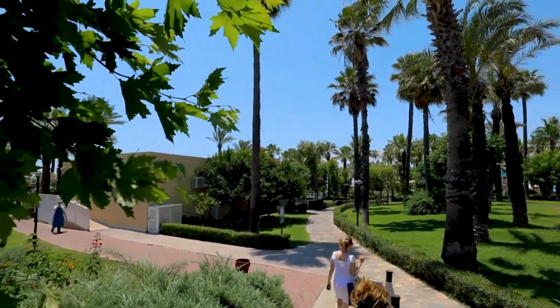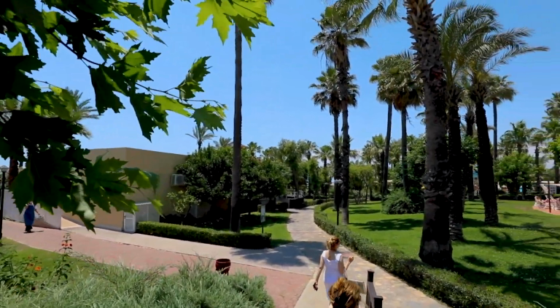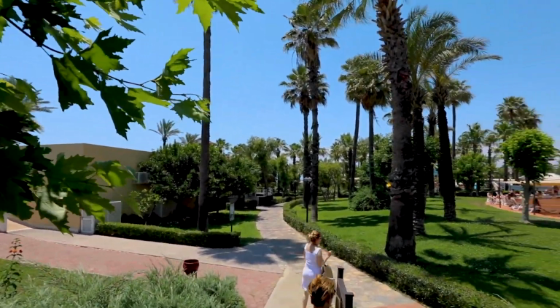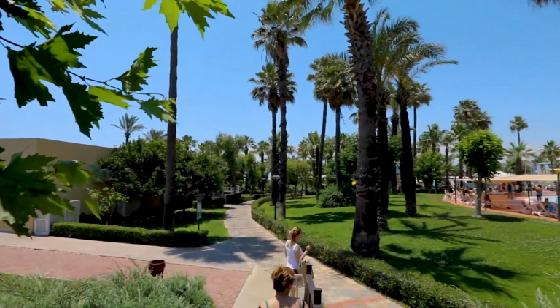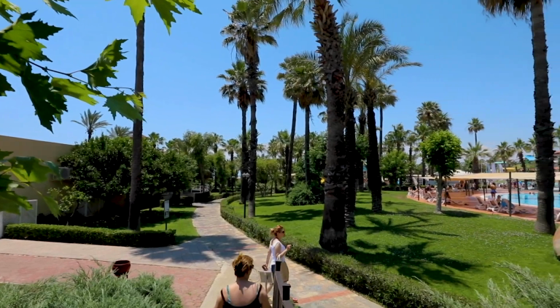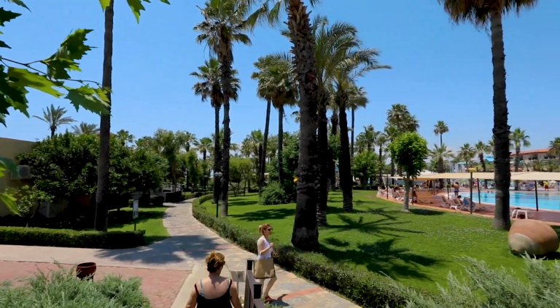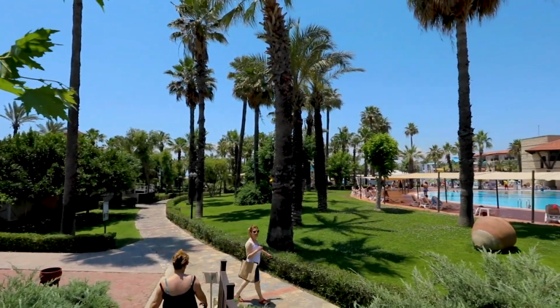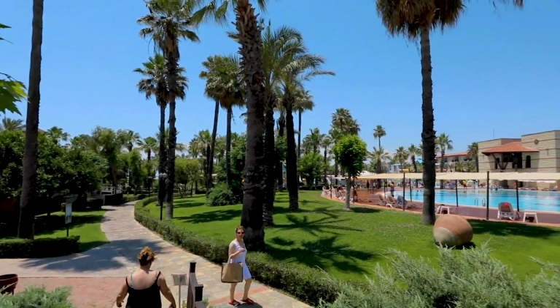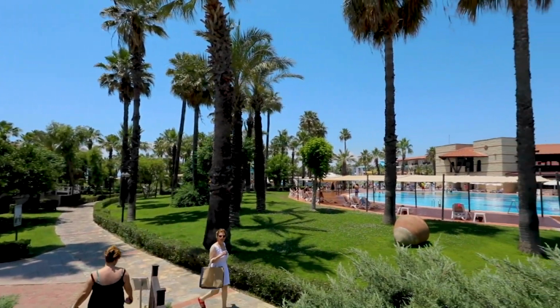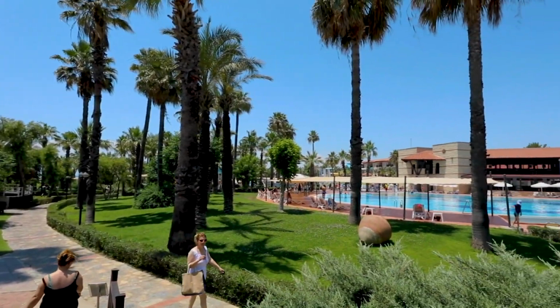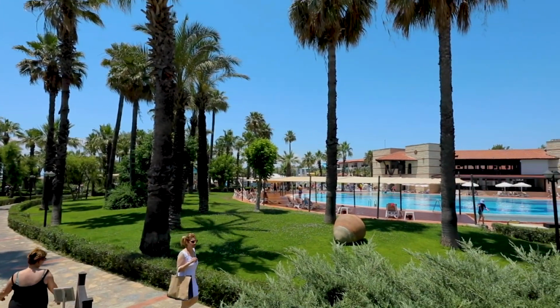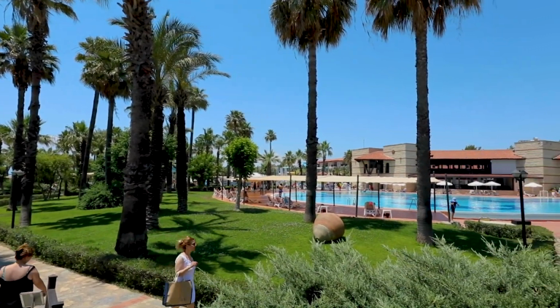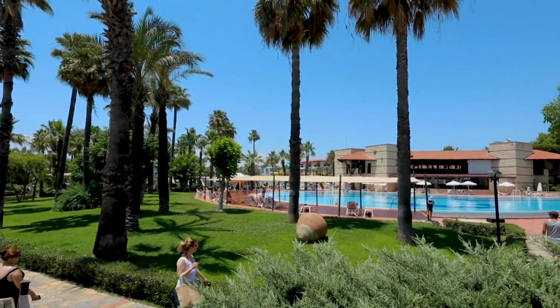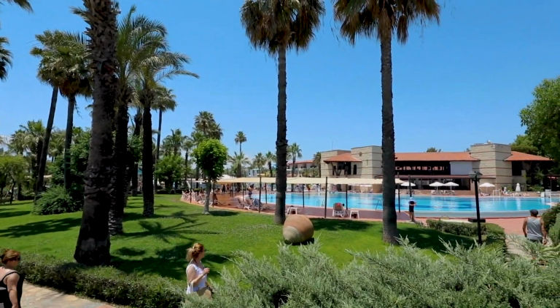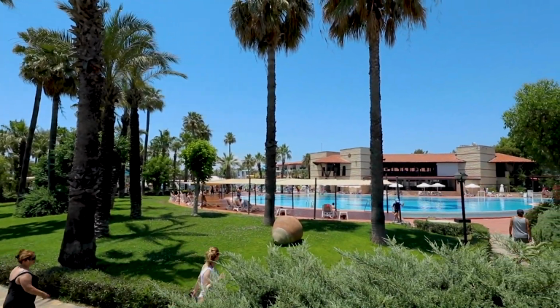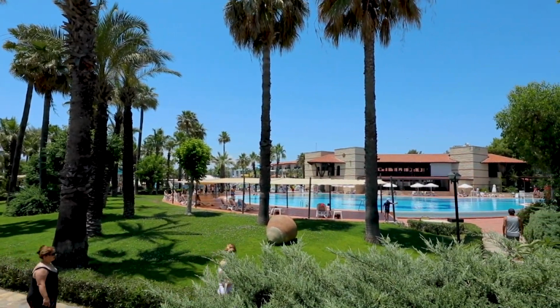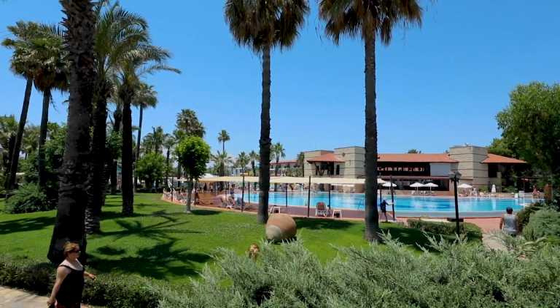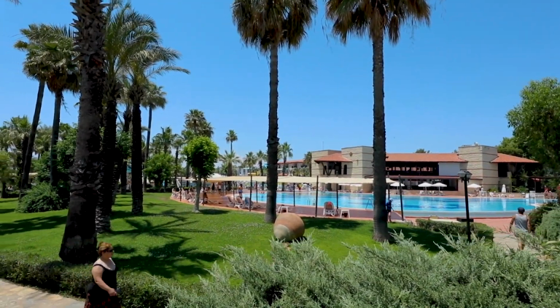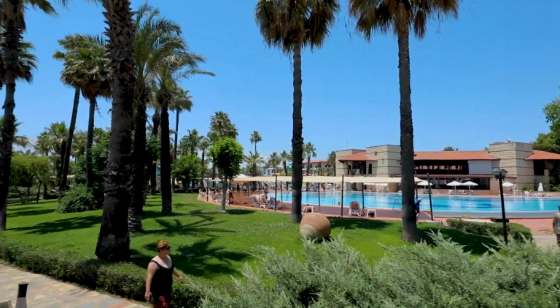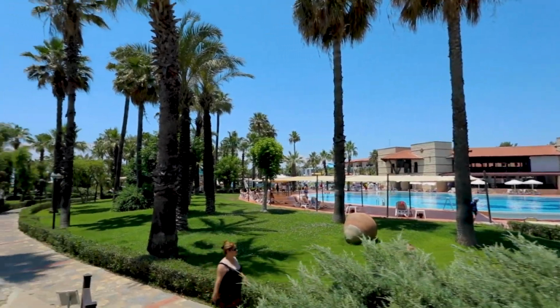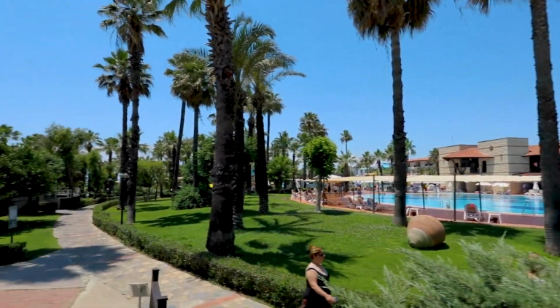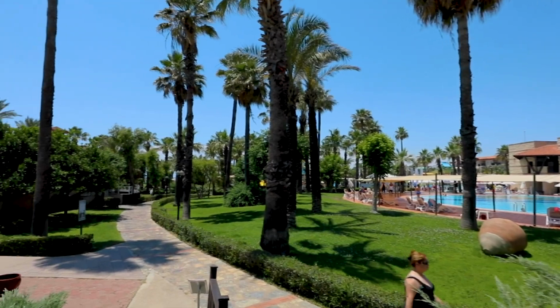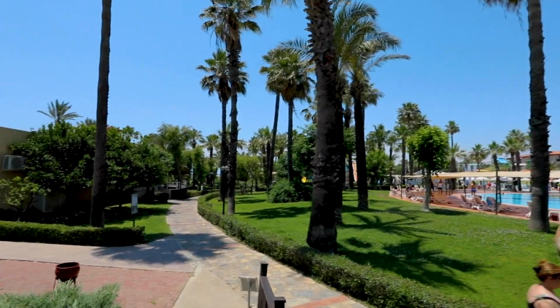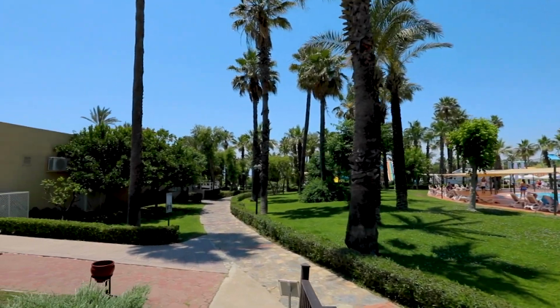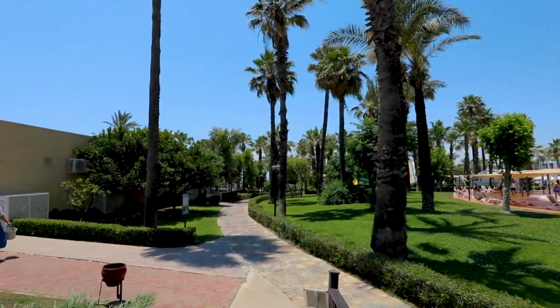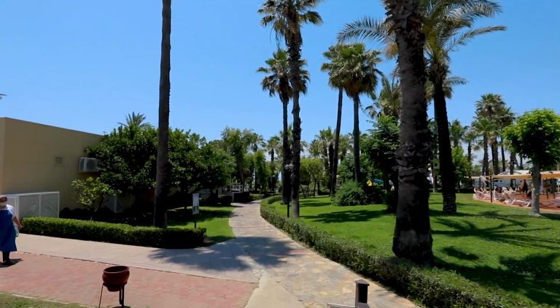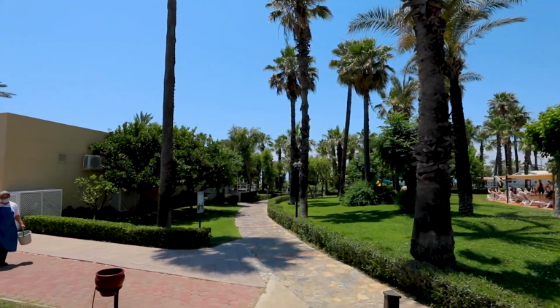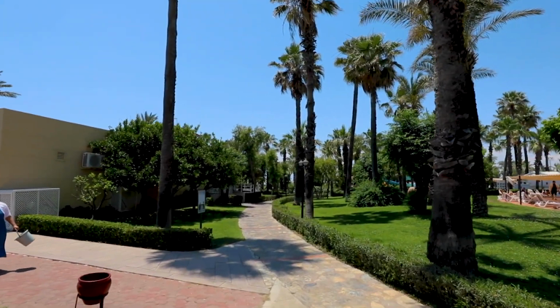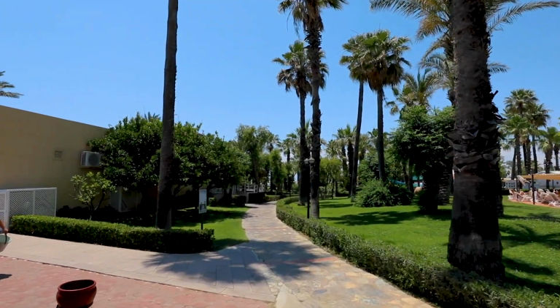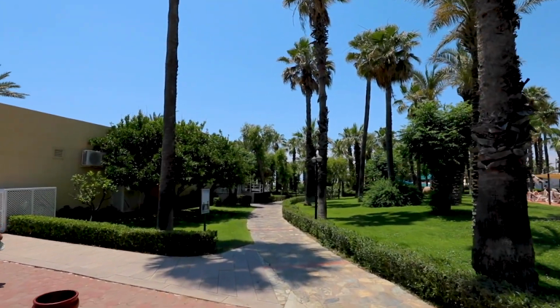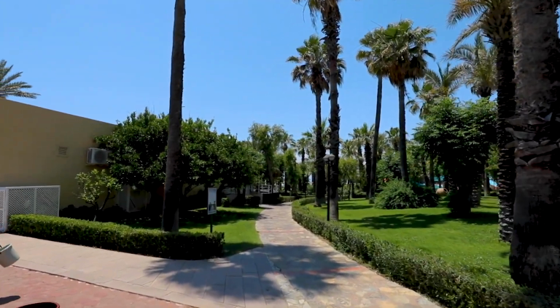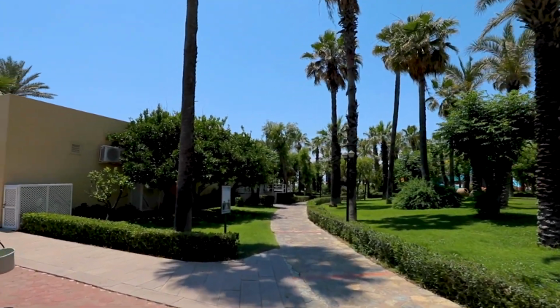Paloma Grida All-Inclusive offers a vacation experience that's nothing short of extraordinary. Whether you're looking for relaxation, adventure, or family fun, this resort has it all.